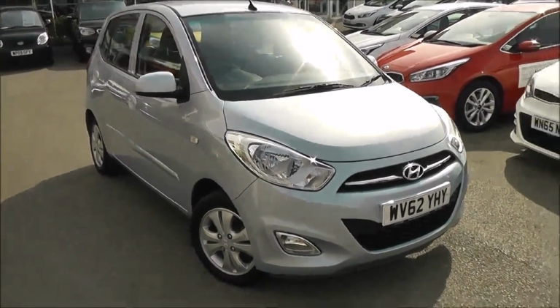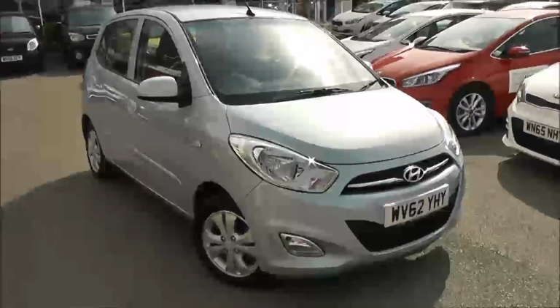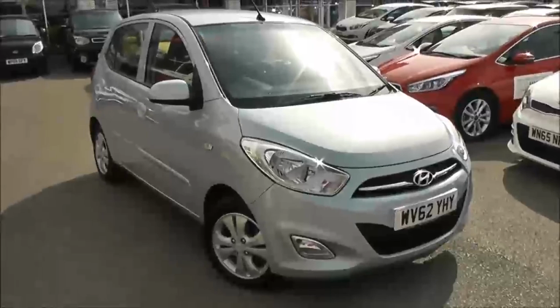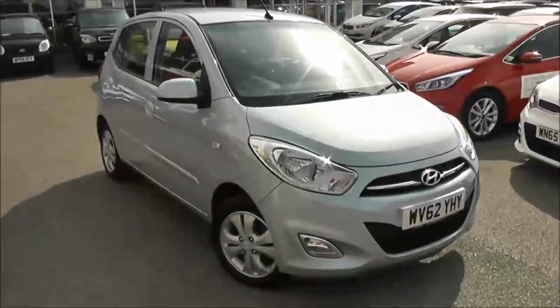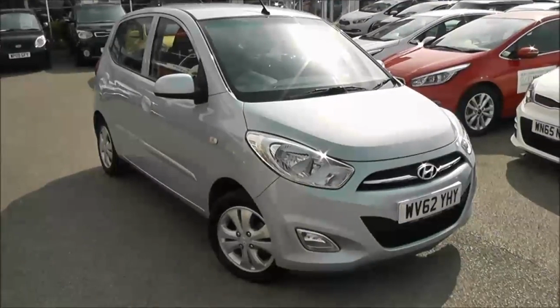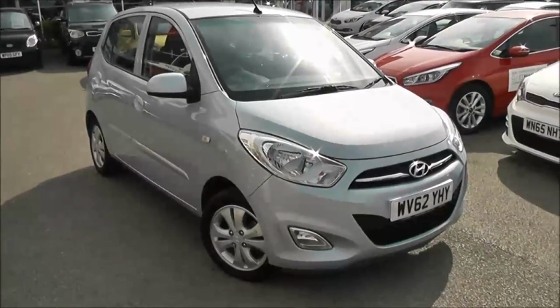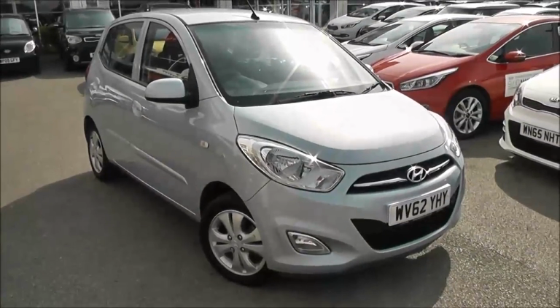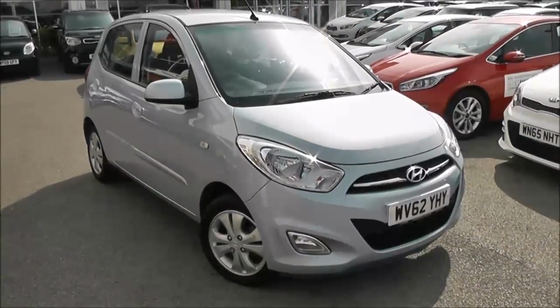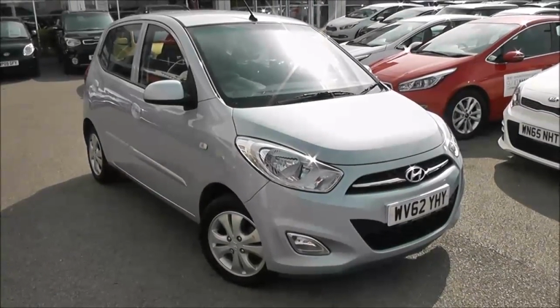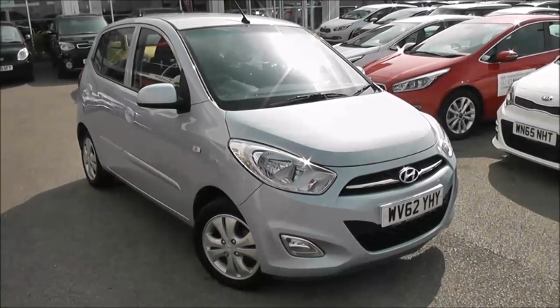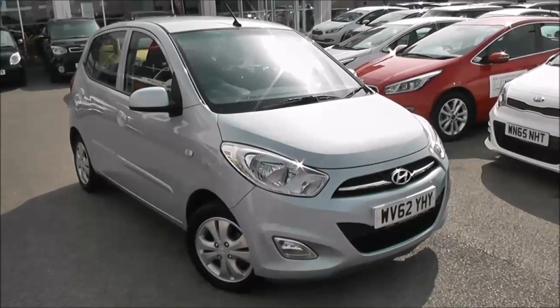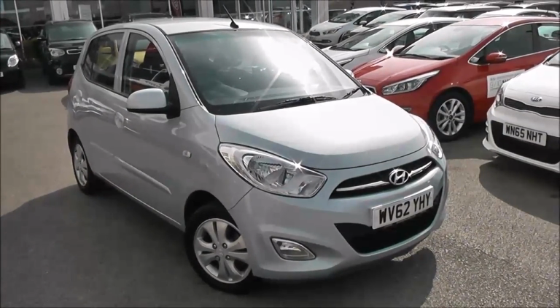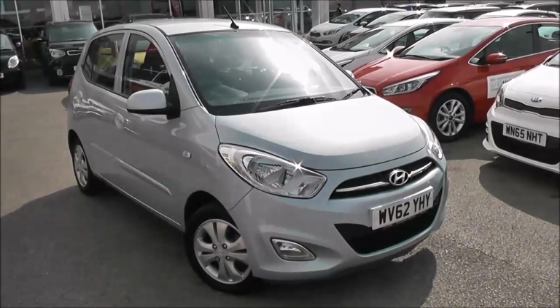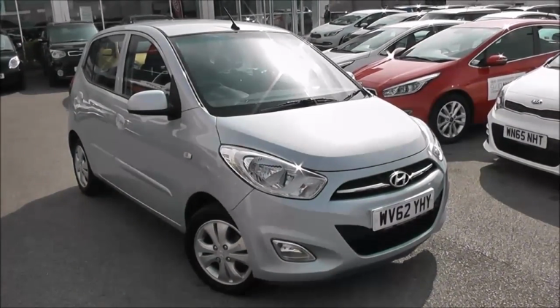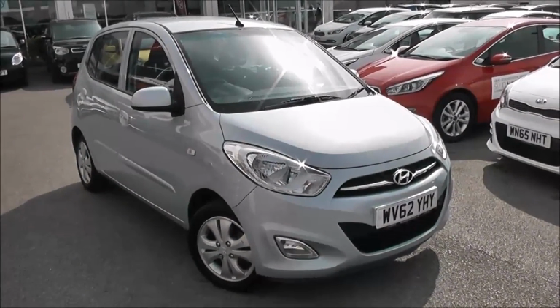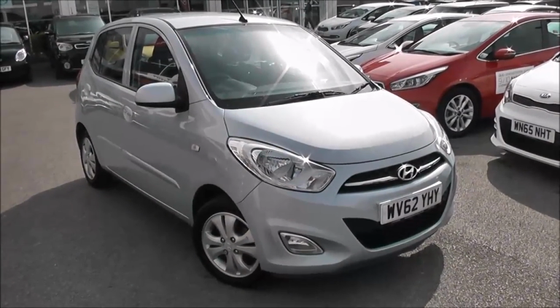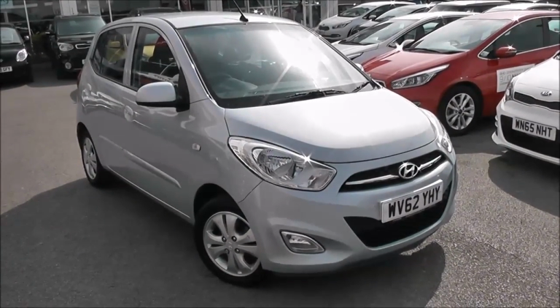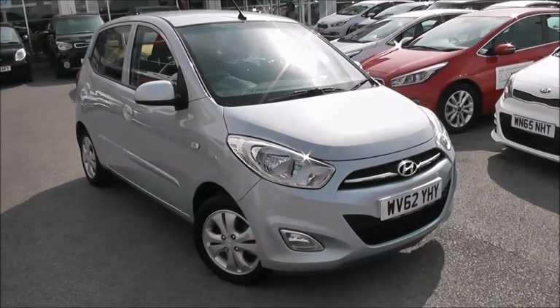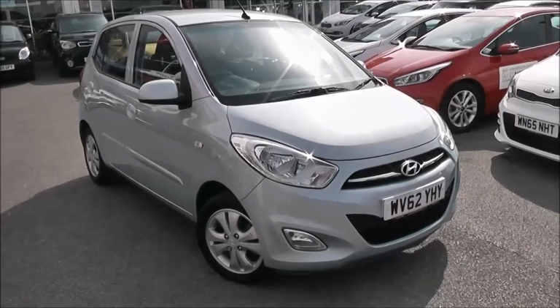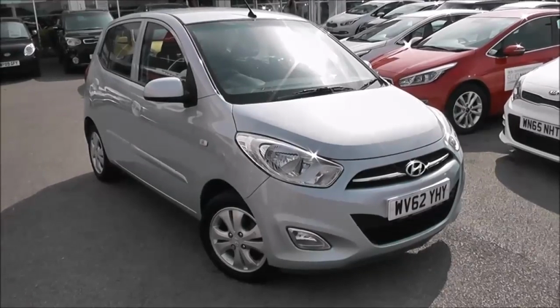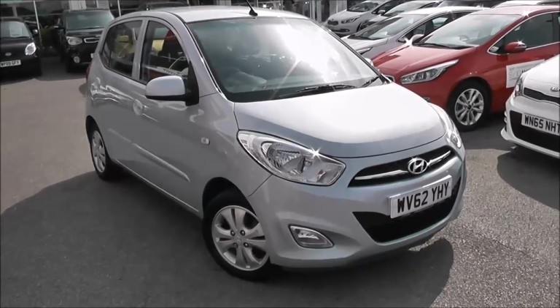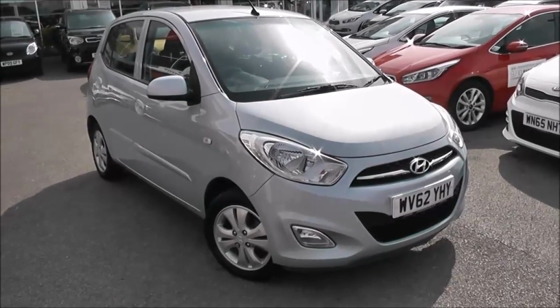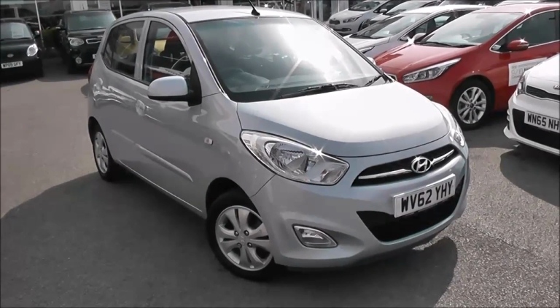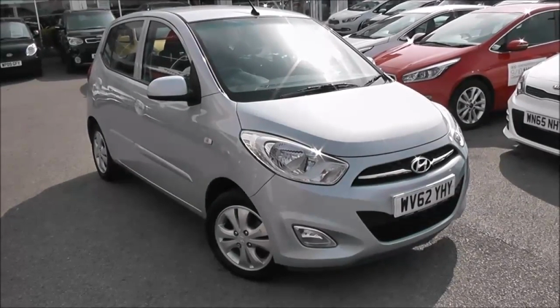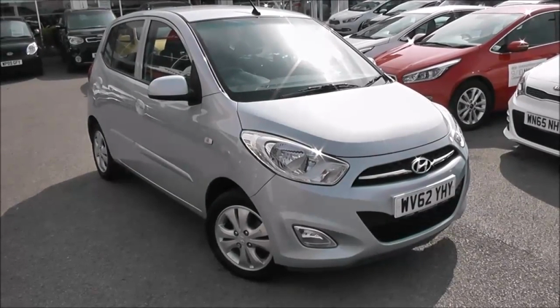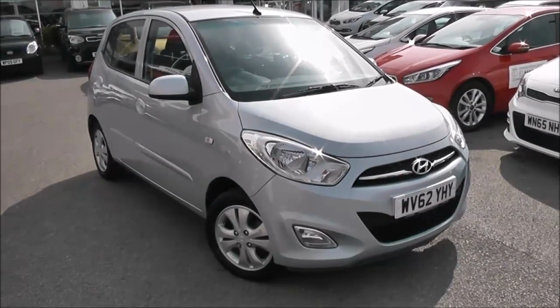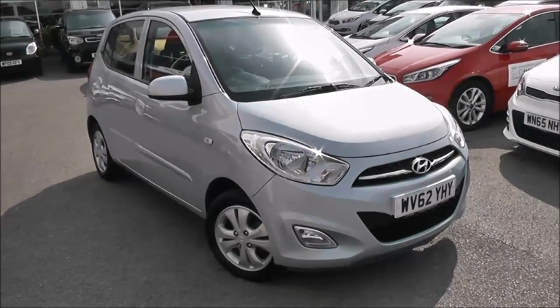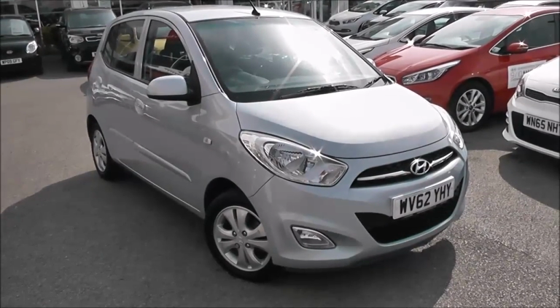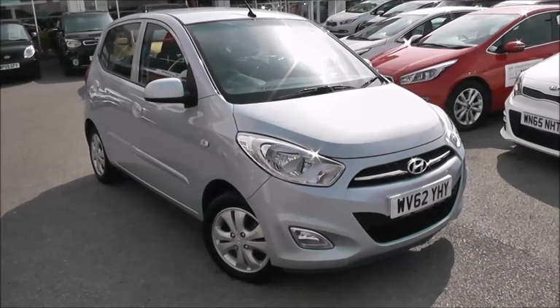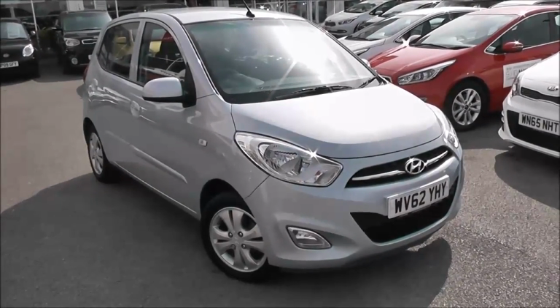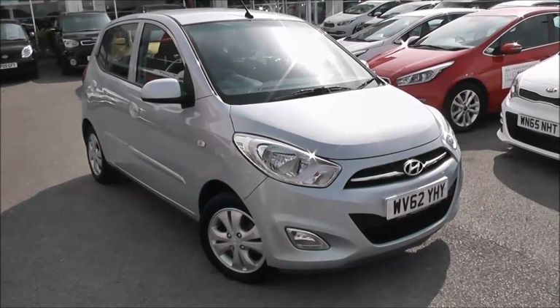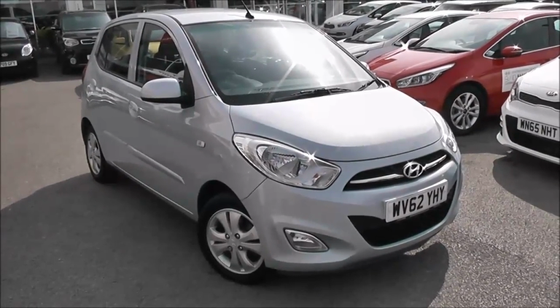Welcome to Wessex Garages Used Cars Online with the Hyundai i10 Active. This car is registered to a 62 plate. It's a 1.2 litre petrol with manual transmission and it's finished in this lovely silver colour.